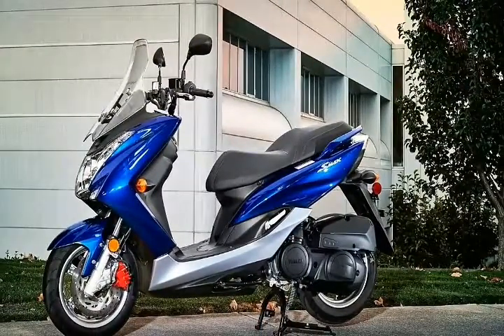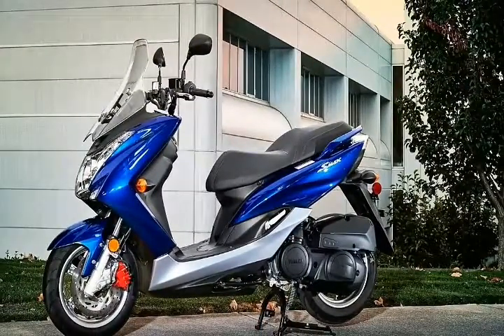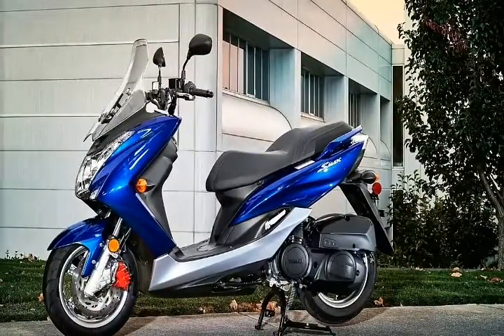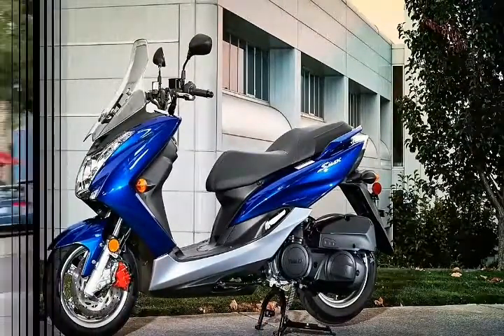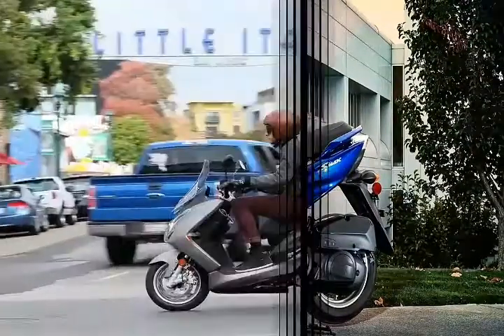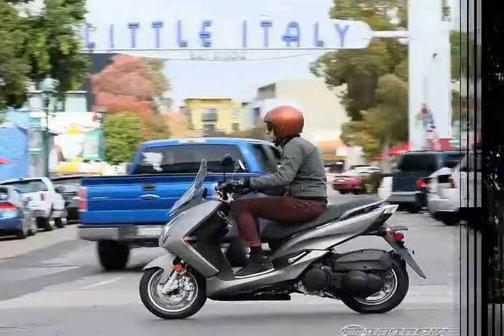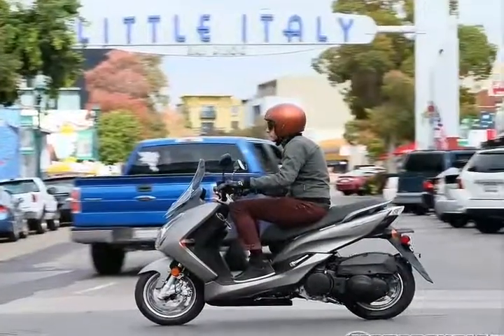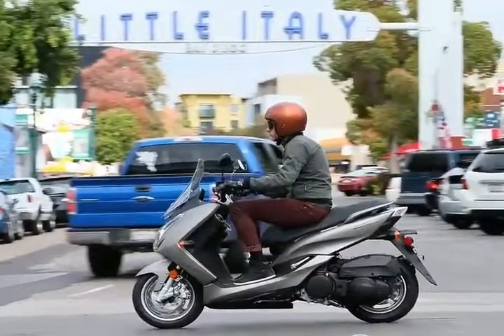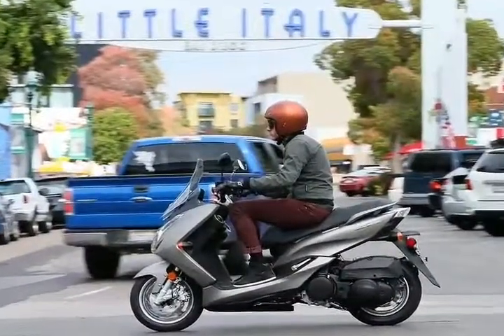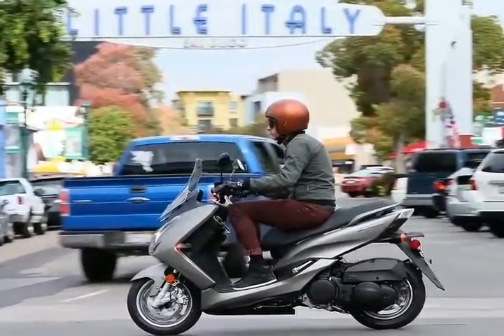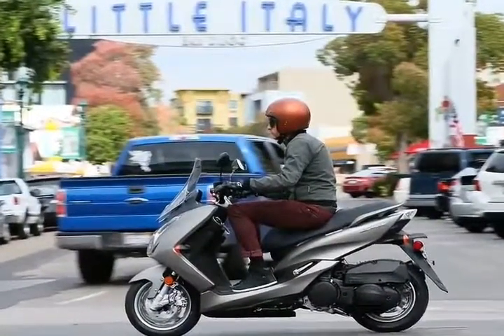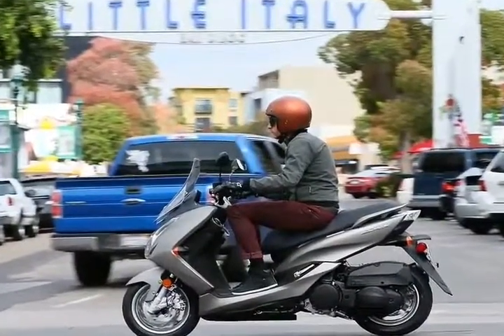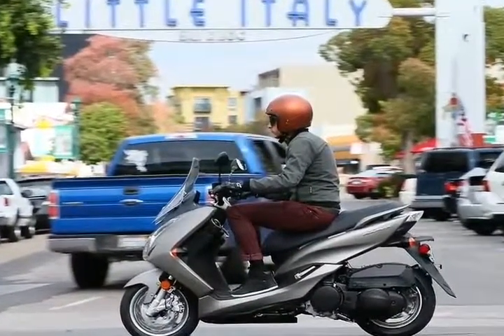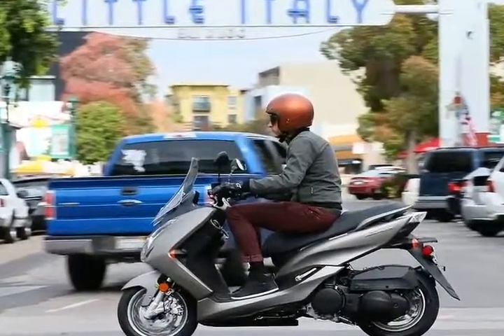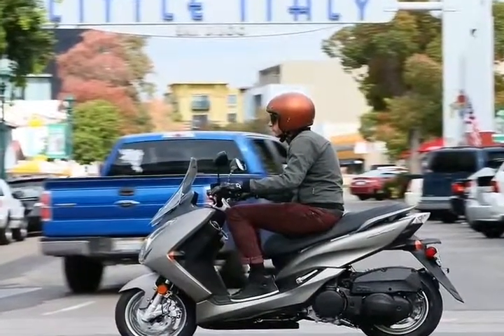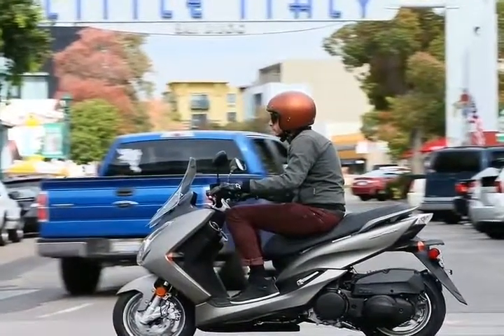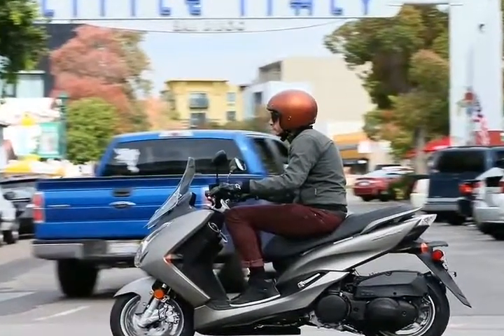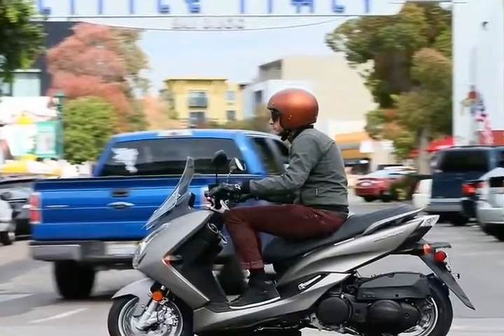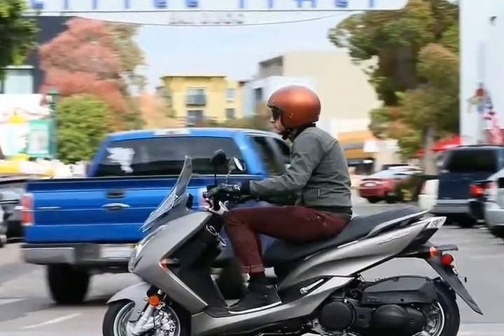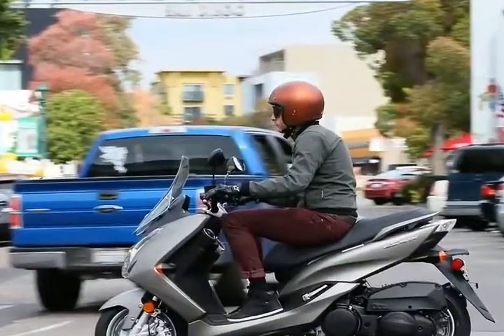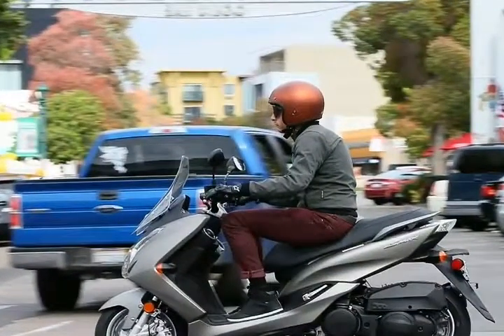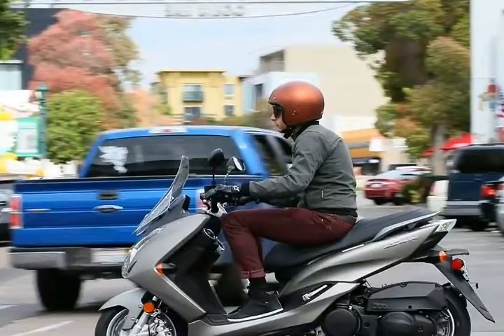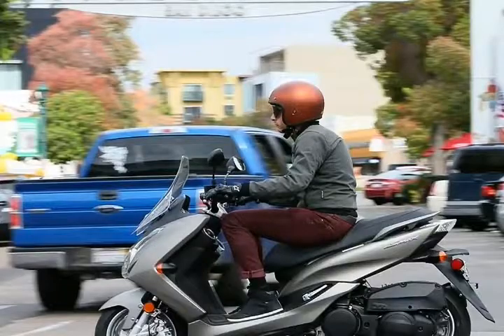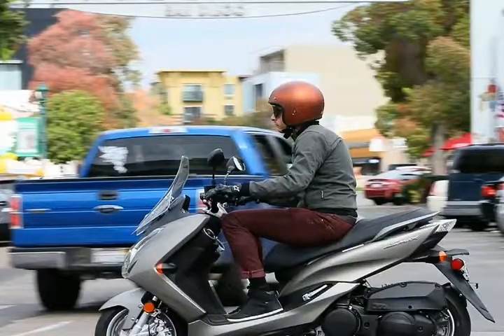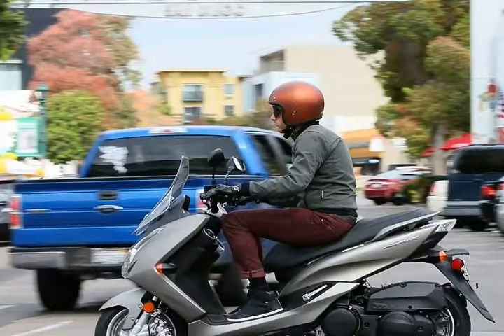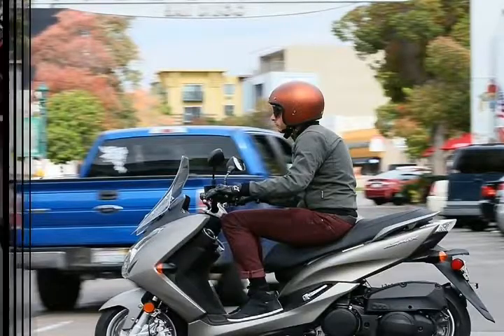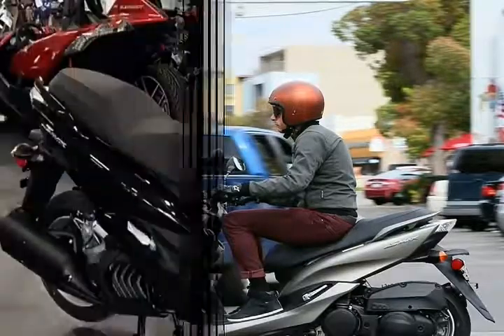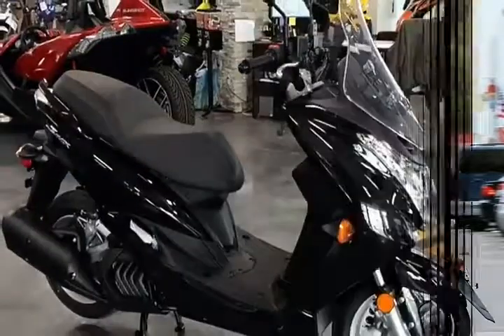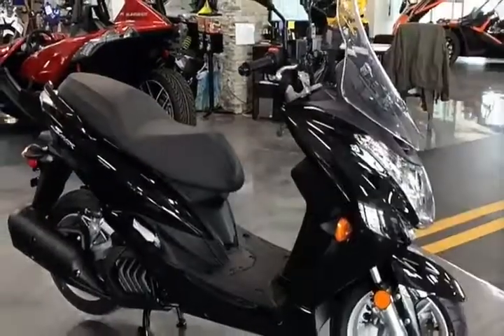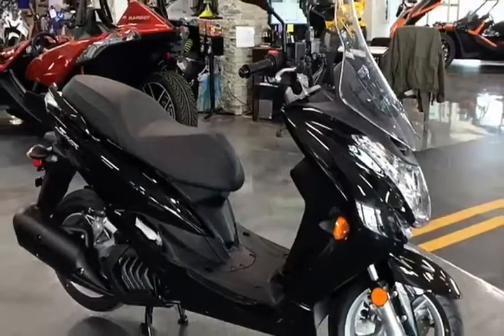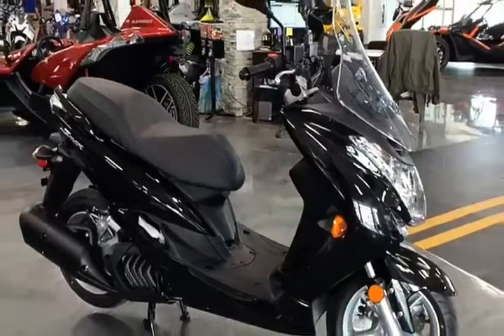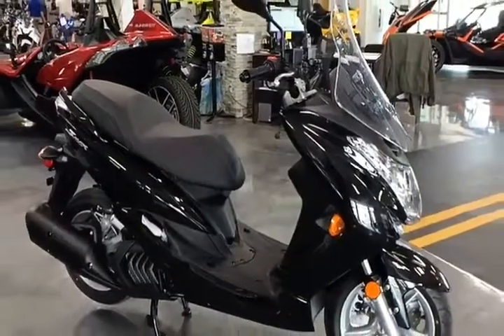Too little legroom for tall riders, and too wide for really short ones. I feel like this XMAX will only really fit a small percentage of the market Yamaha is trying to reach.